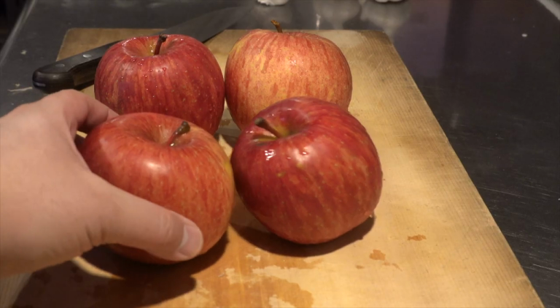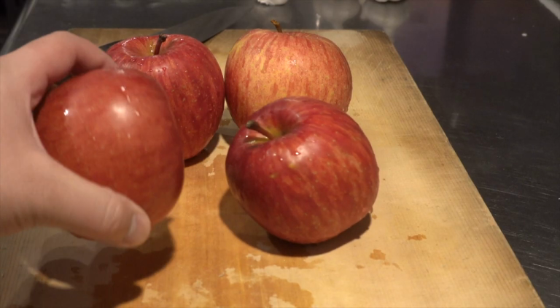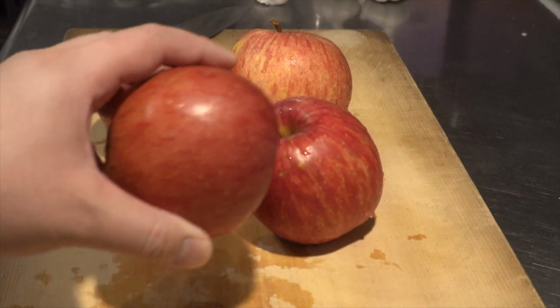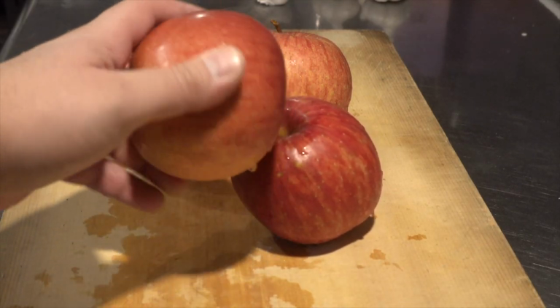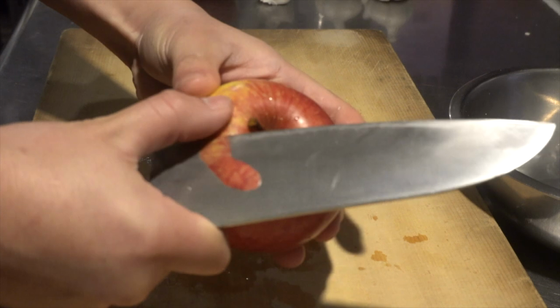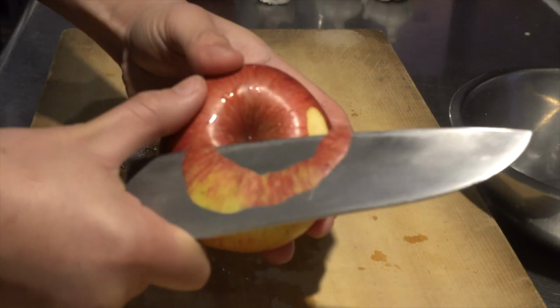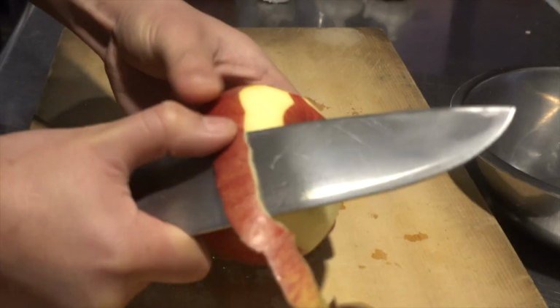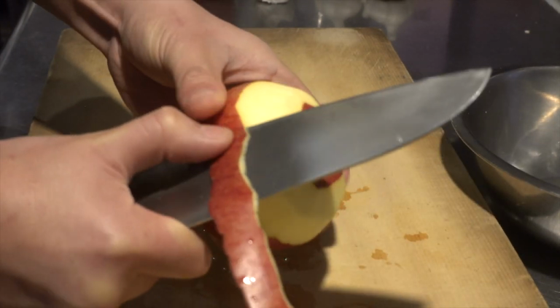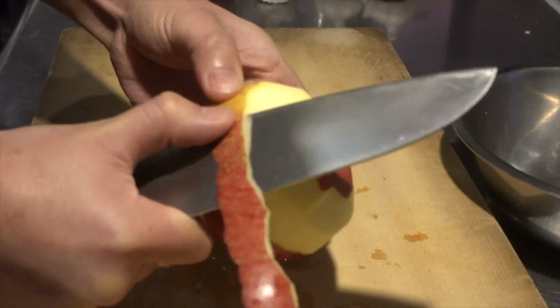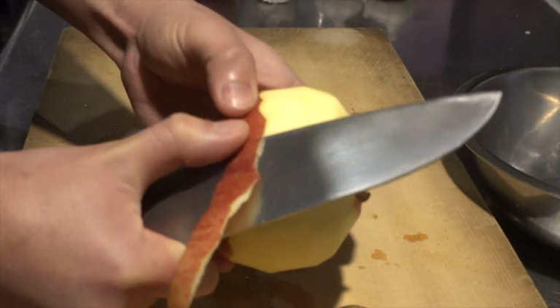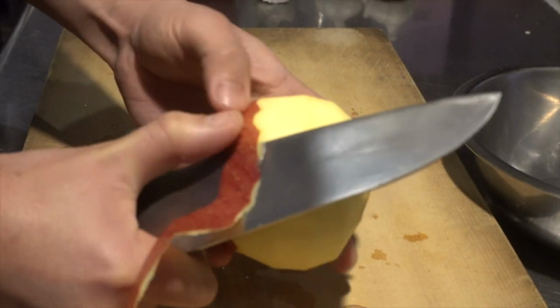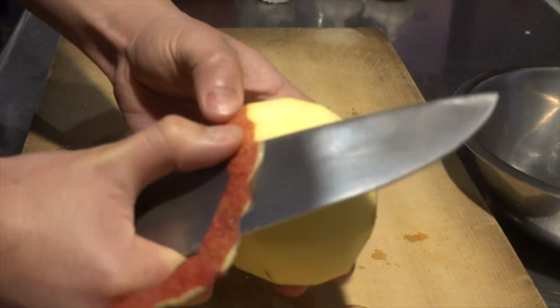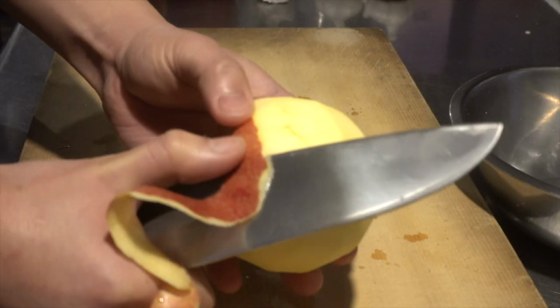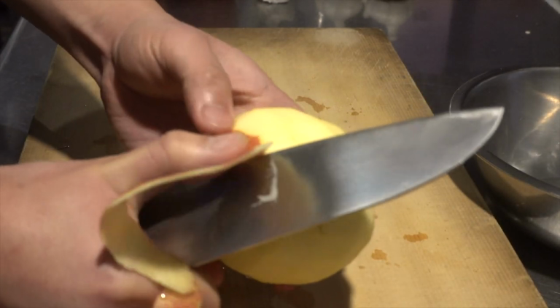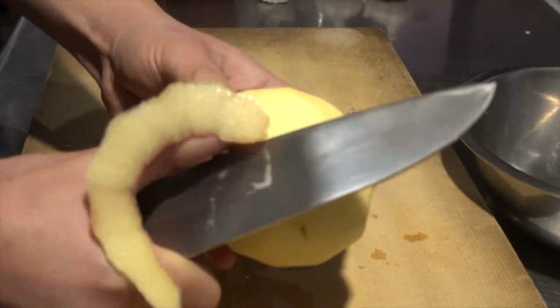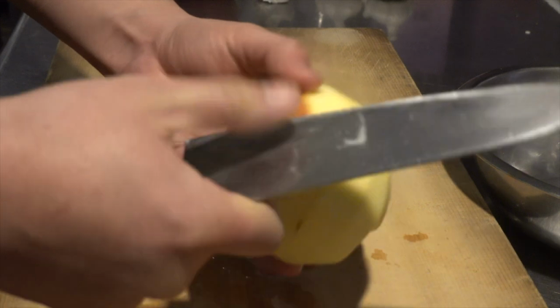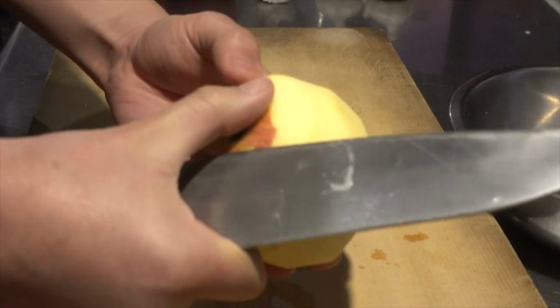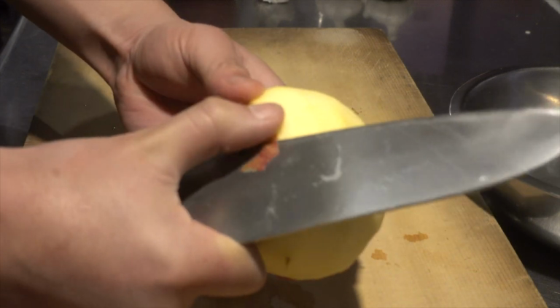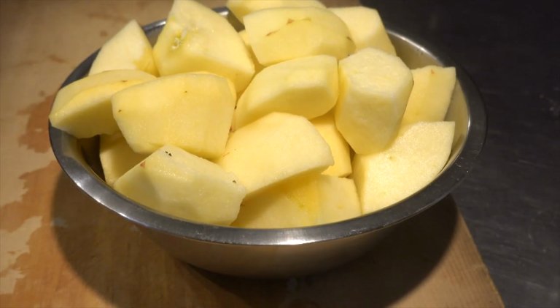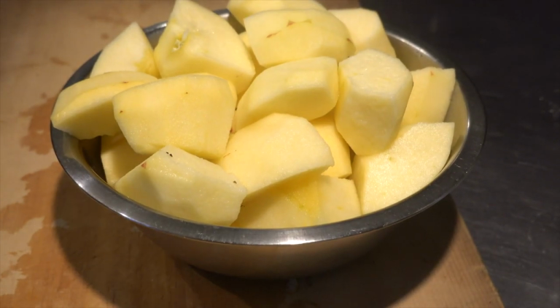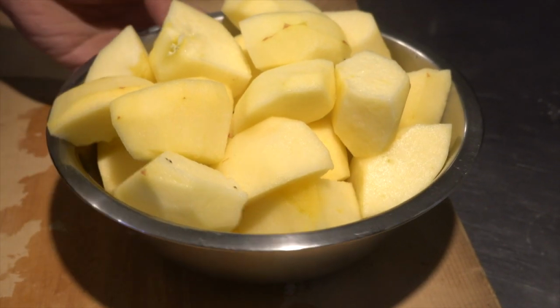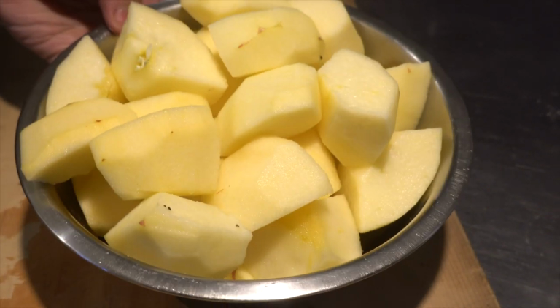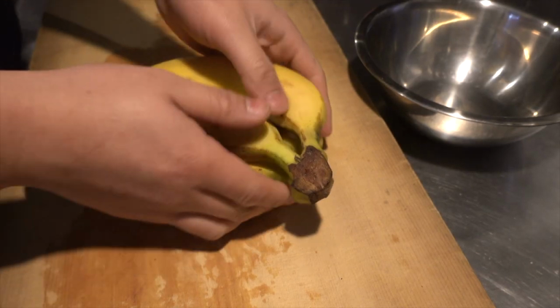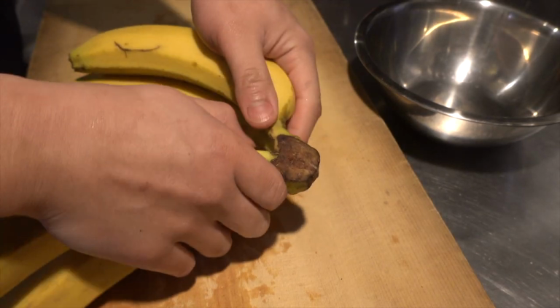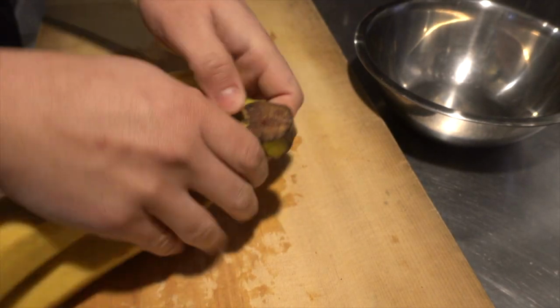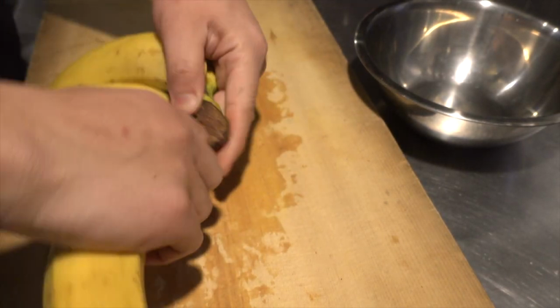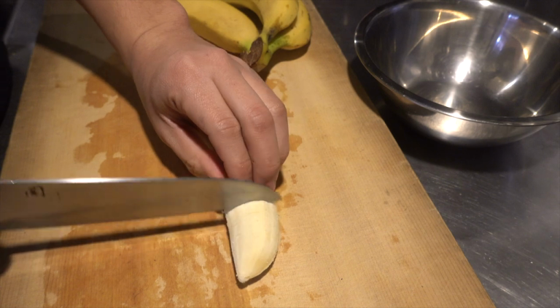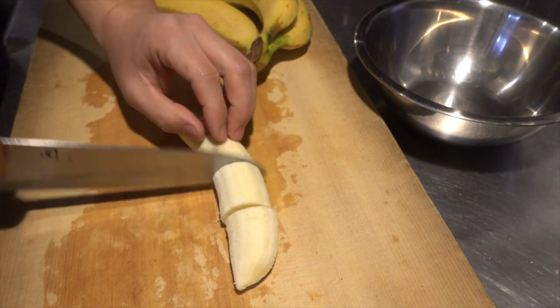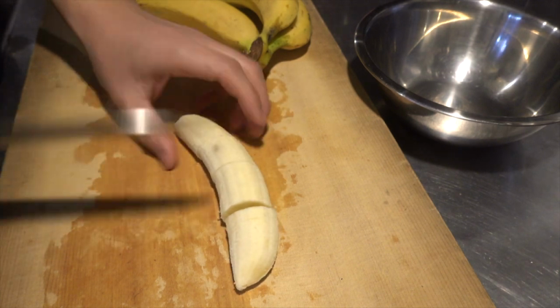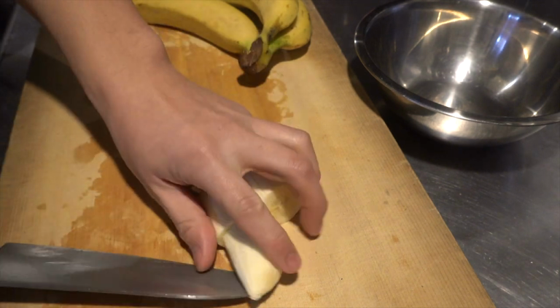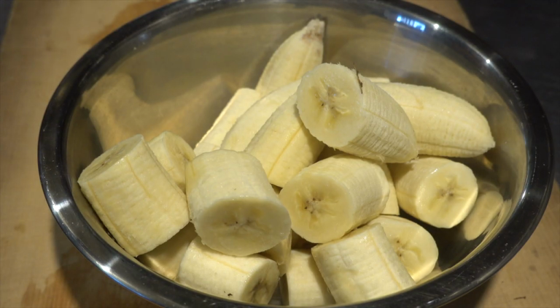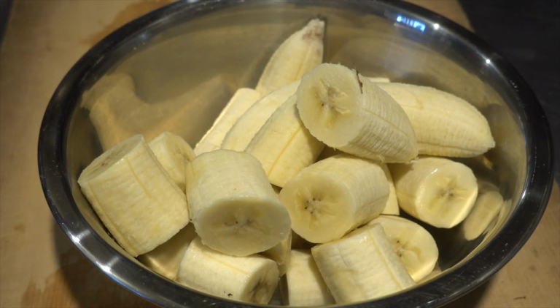Next, peel the apple and cut it. When peeling an apple, I like trying to peel it off without breaking it. Uh-oh, I failed. The cut apples look like this. Next, peel off the banana and cut it. Isn't it surprising that the sauce contains bananas?